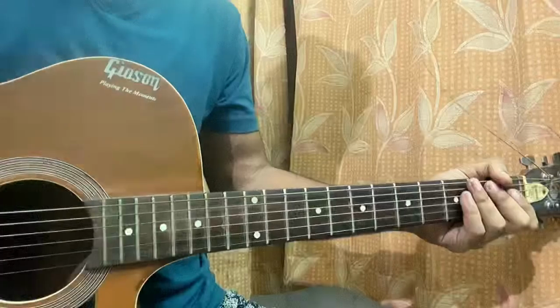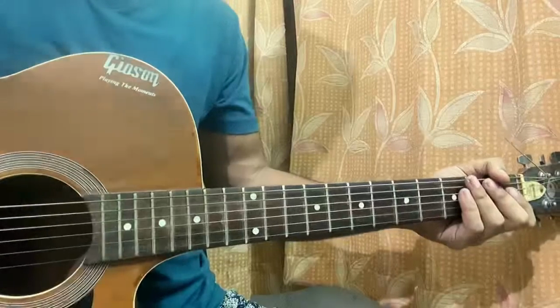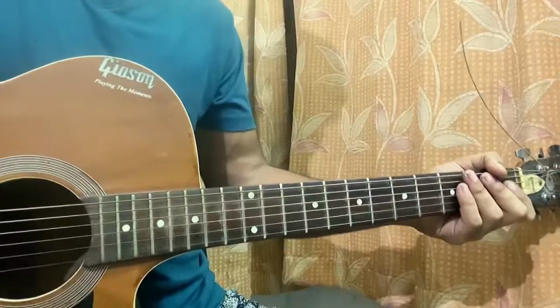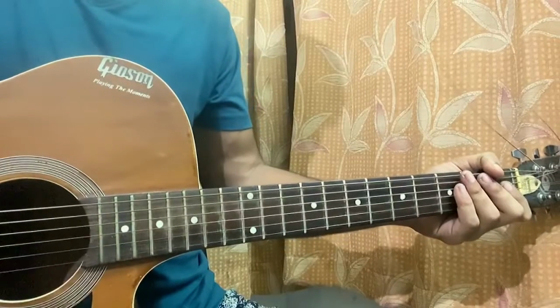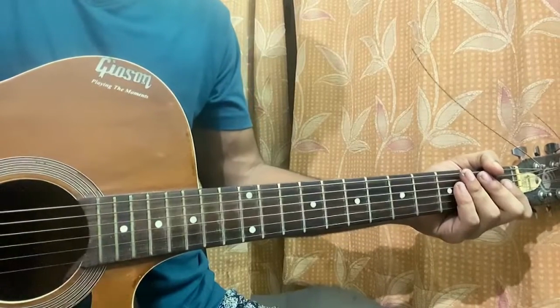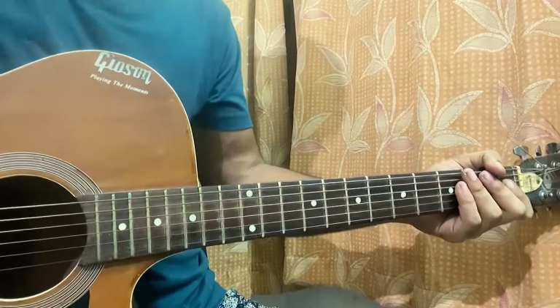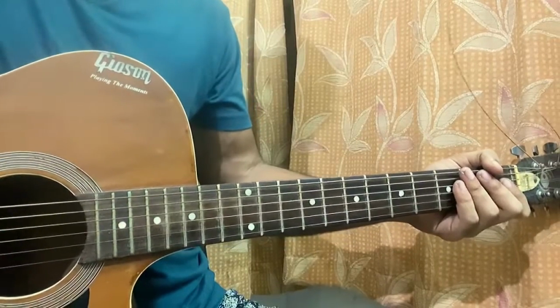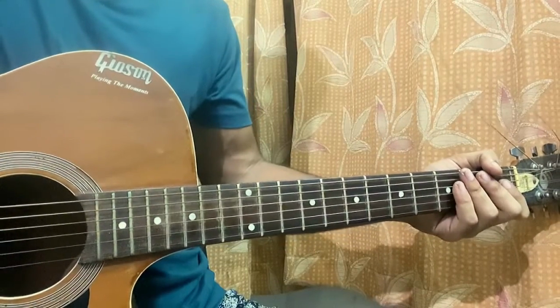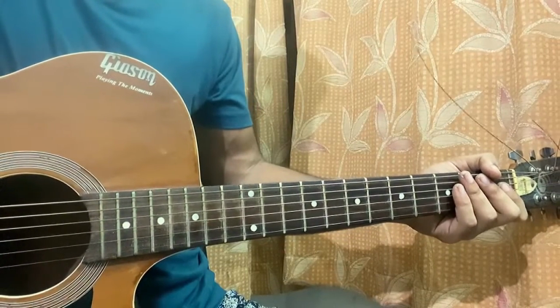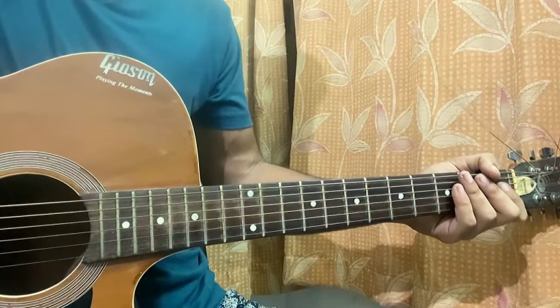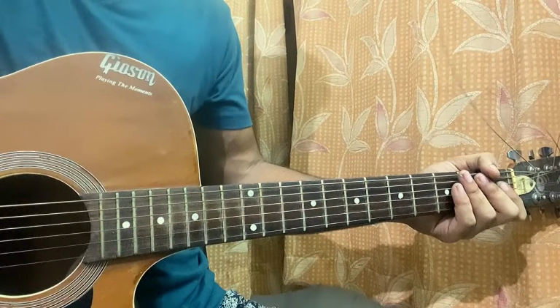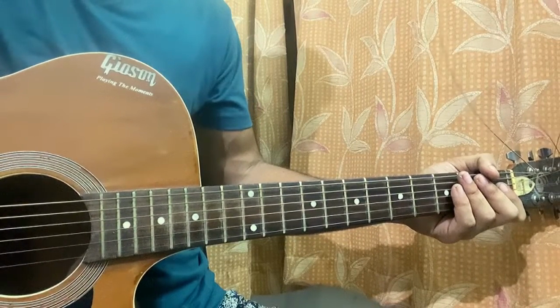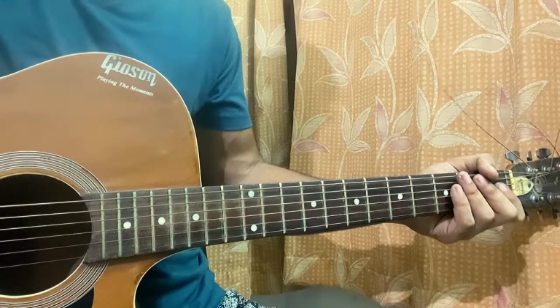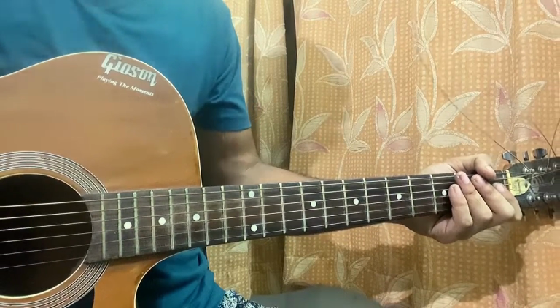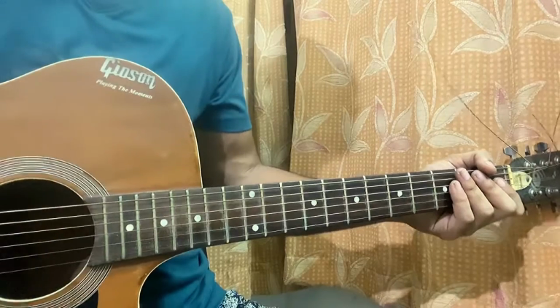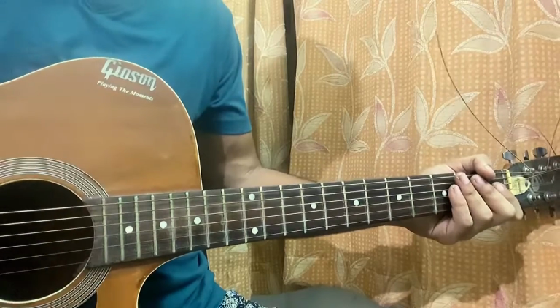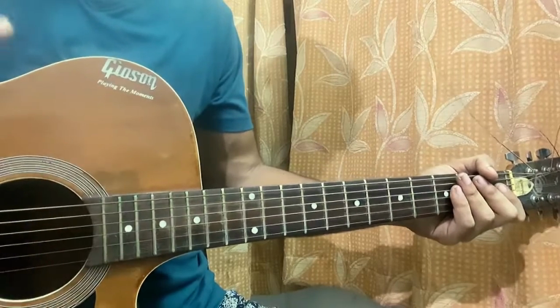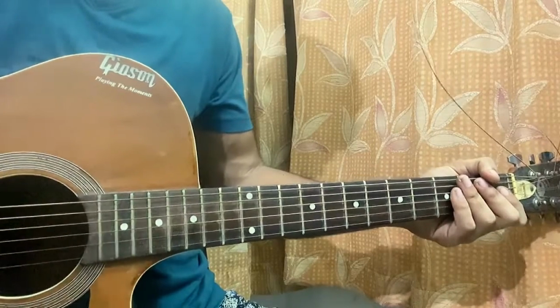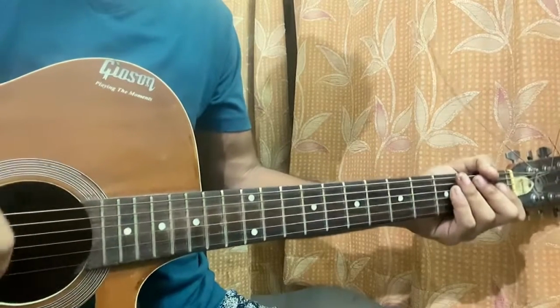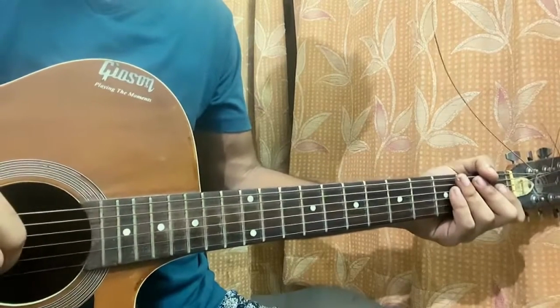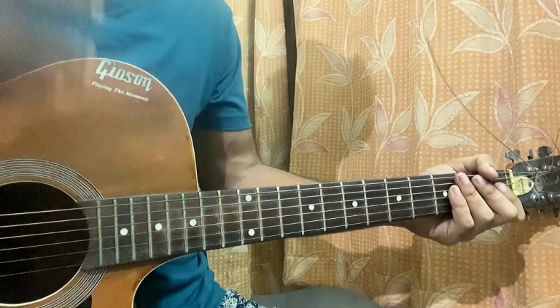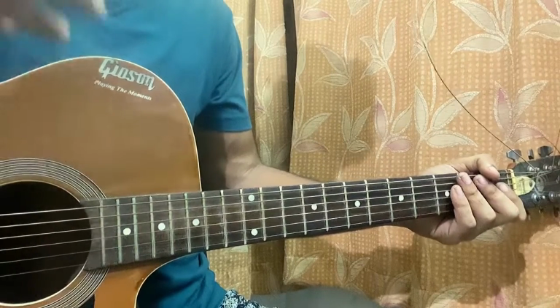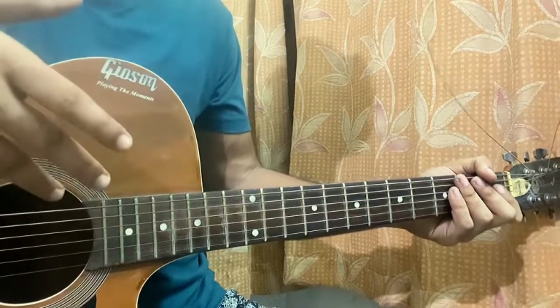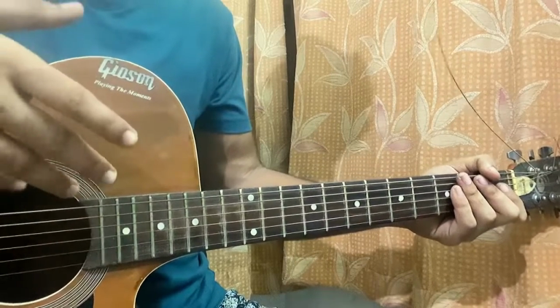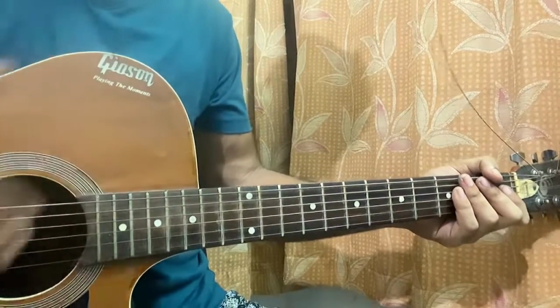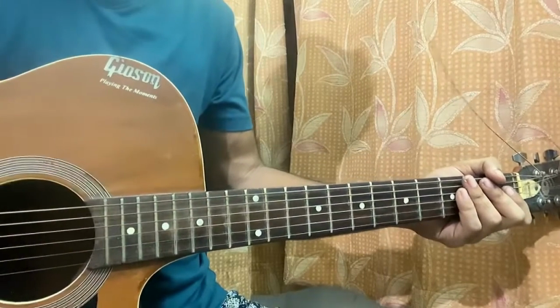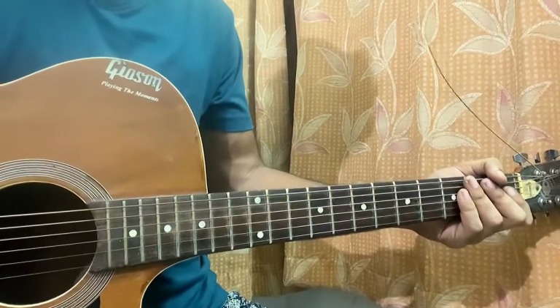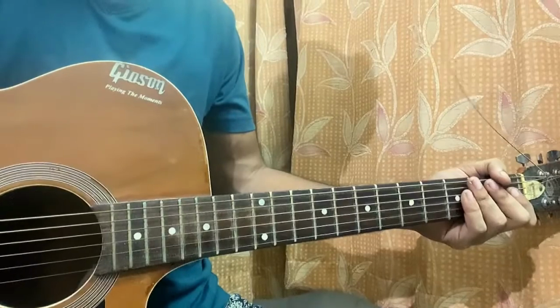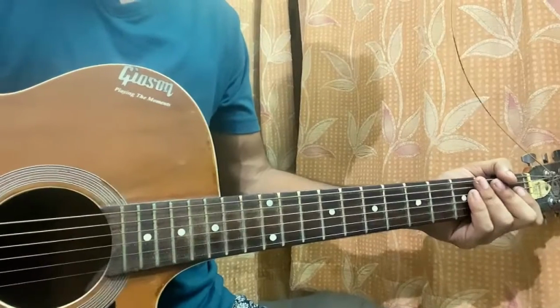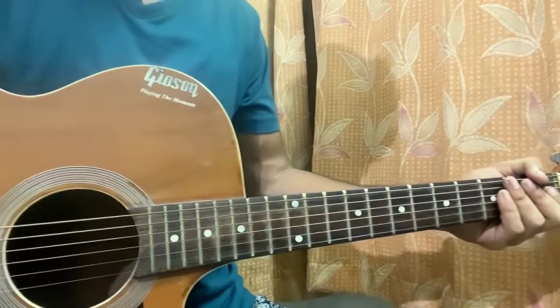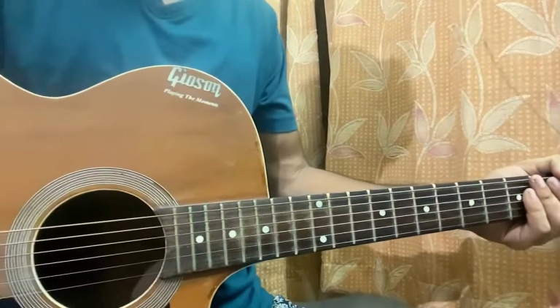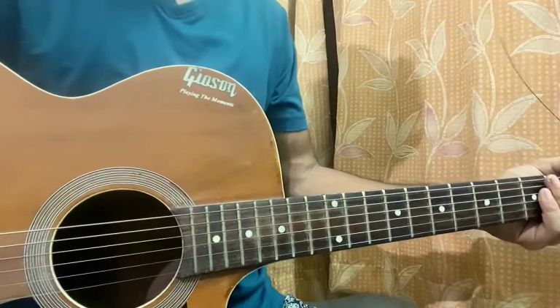Hey, what's up guys, welcome back! I just got a comment asking me to make a video on palm muting, so here I am. You need to focus on my right hand, so let's change this angle quickly.